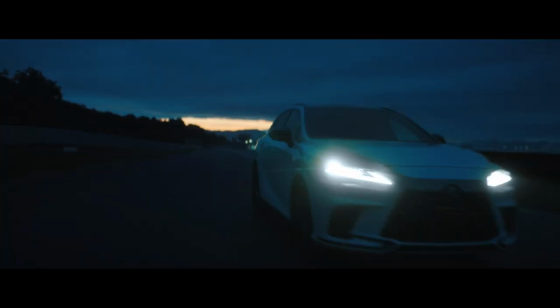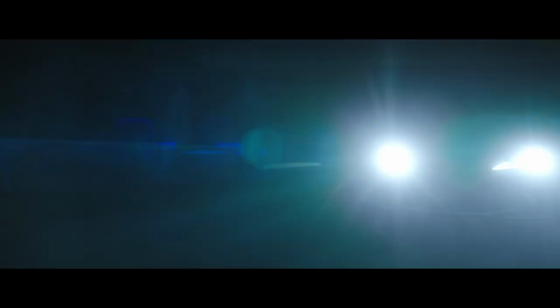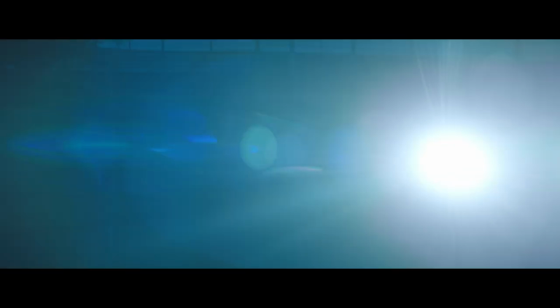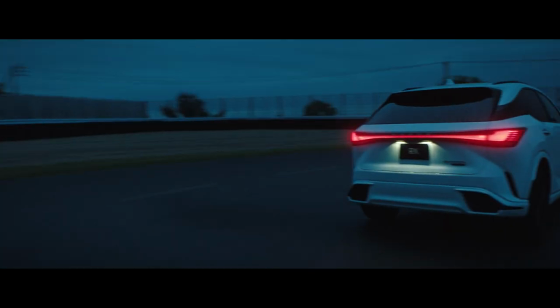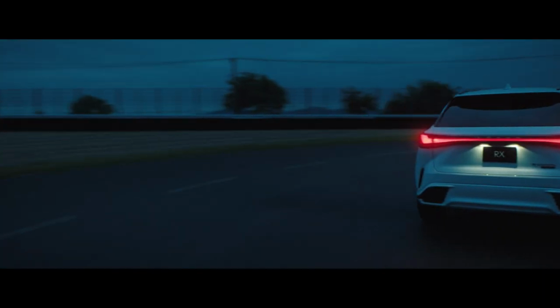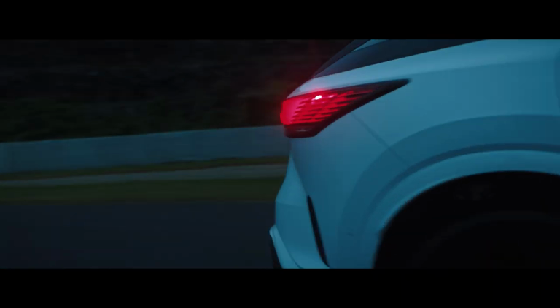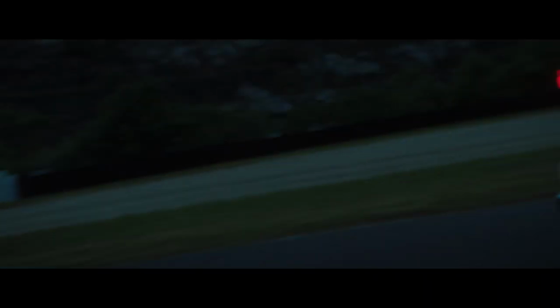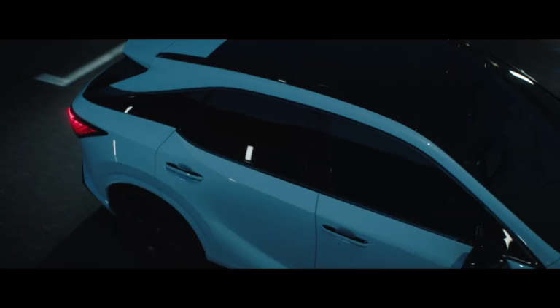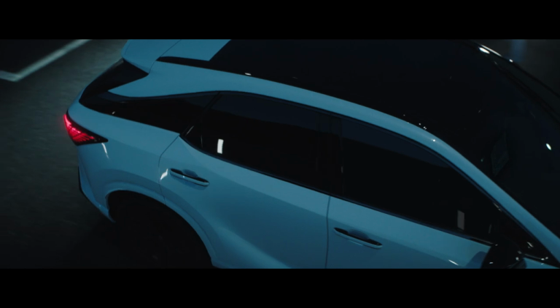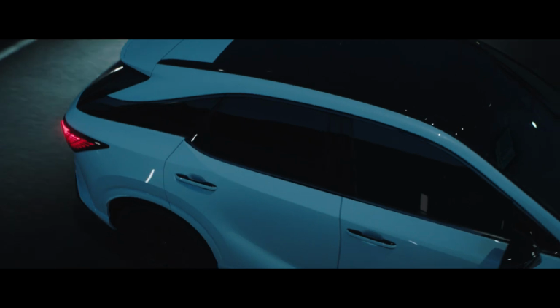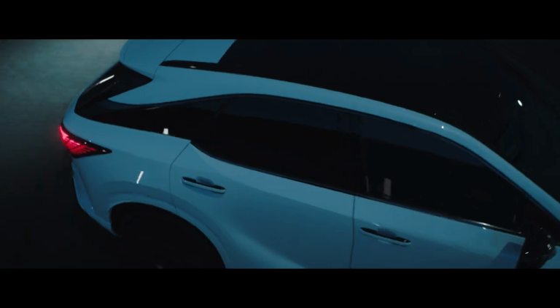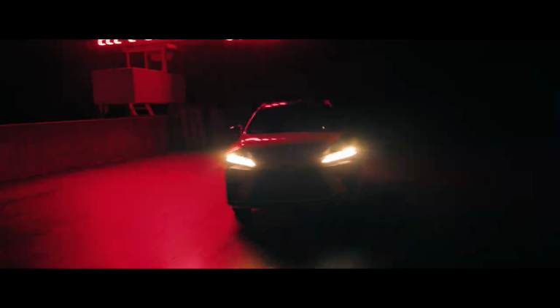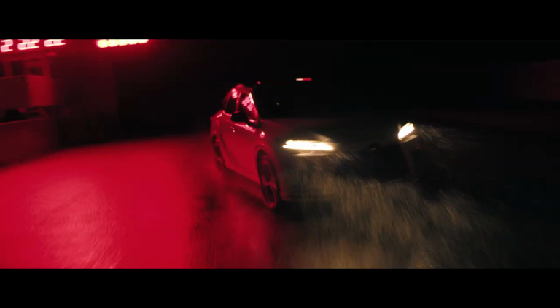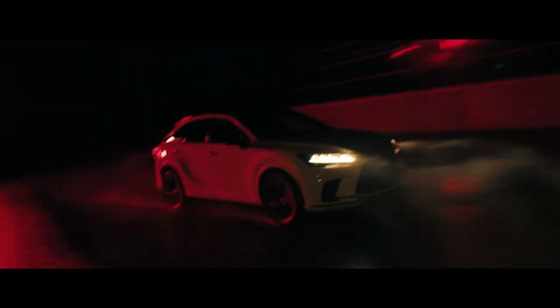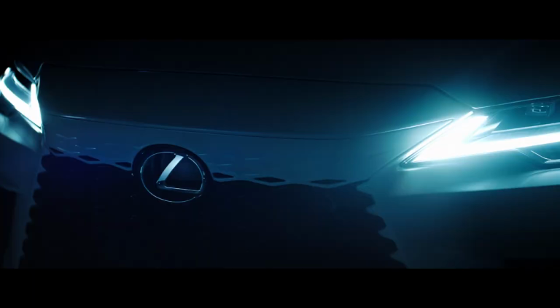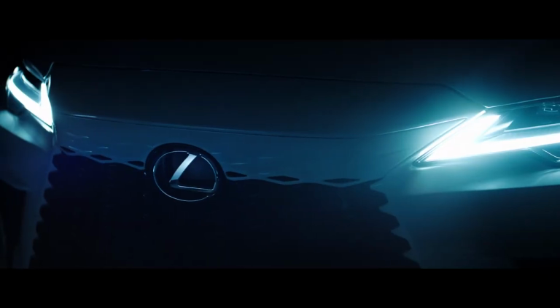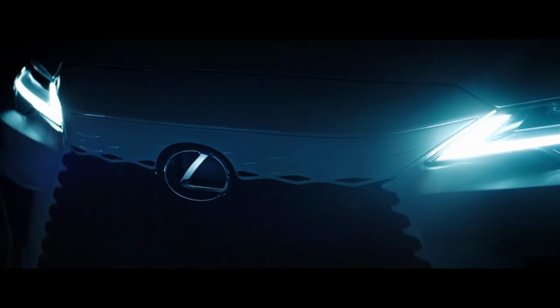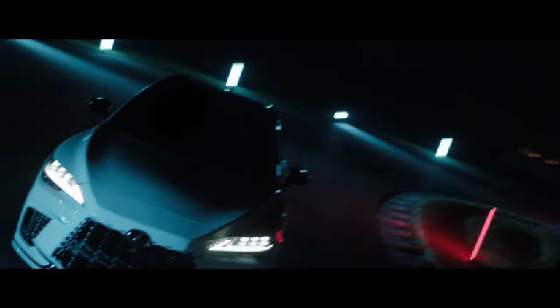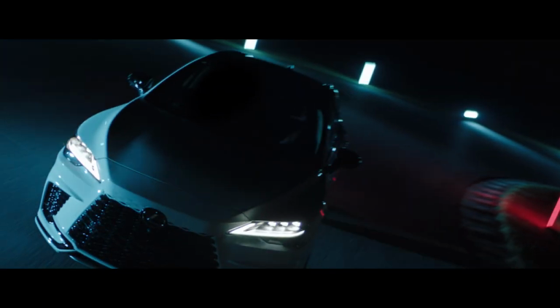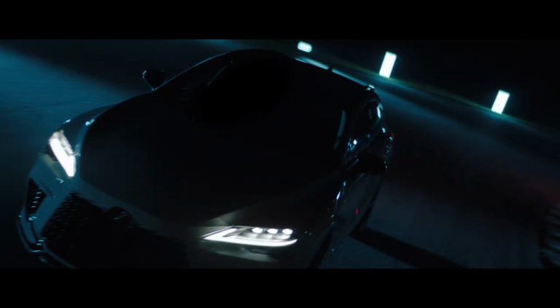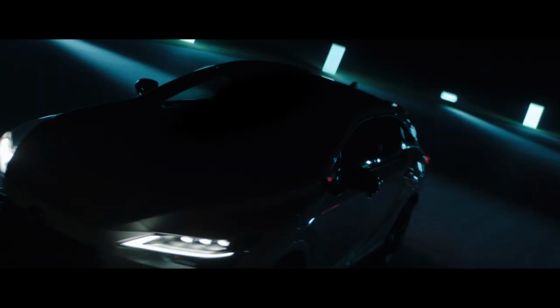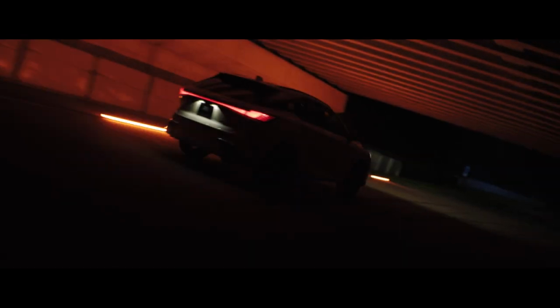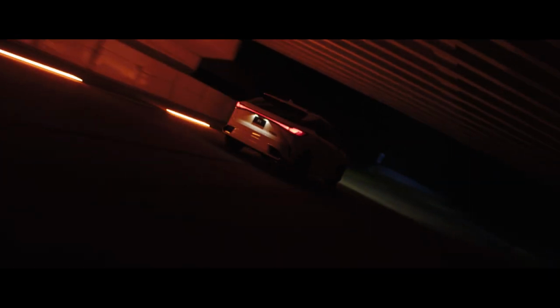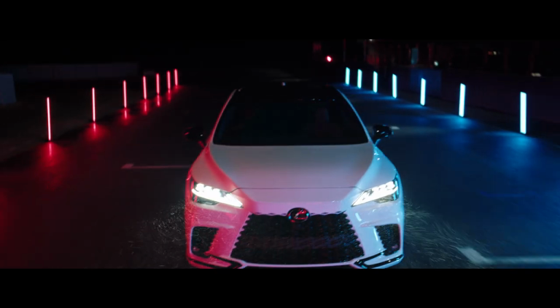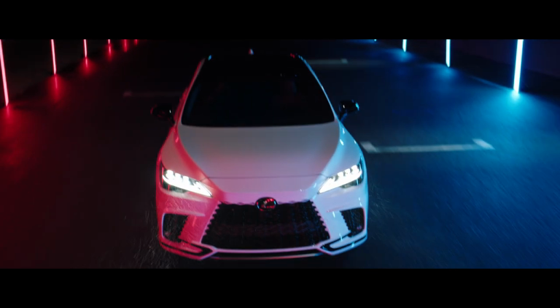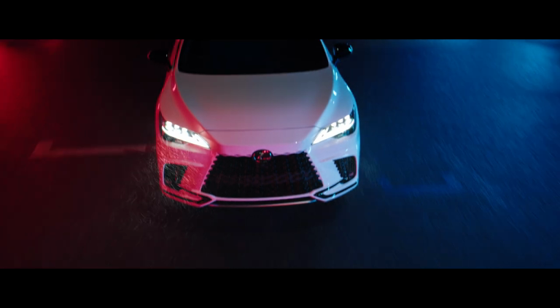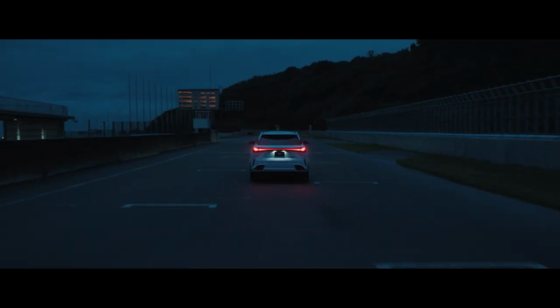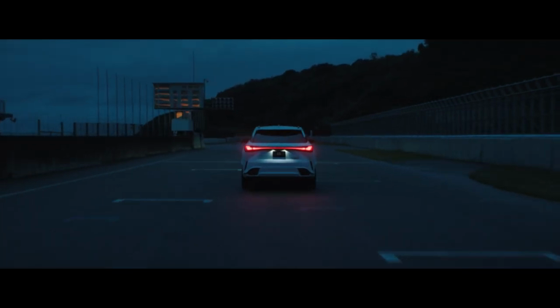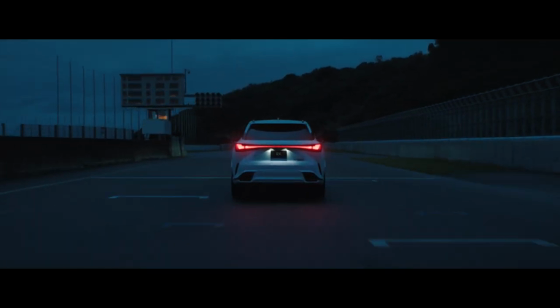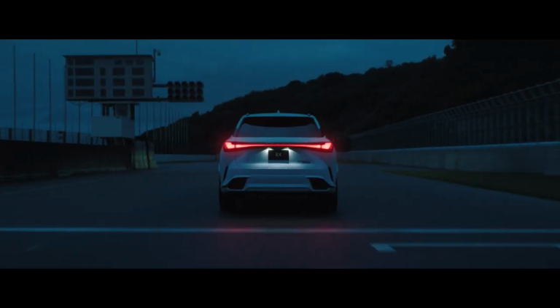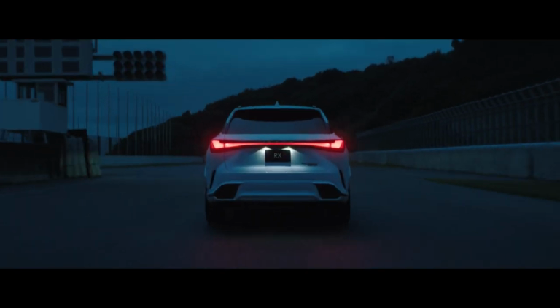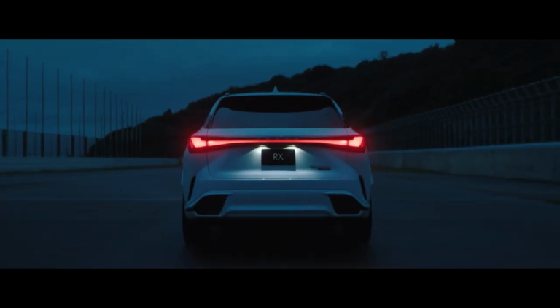Take an exhilarating turn in the reimagined Lexus RX. This is the new joy of driving.